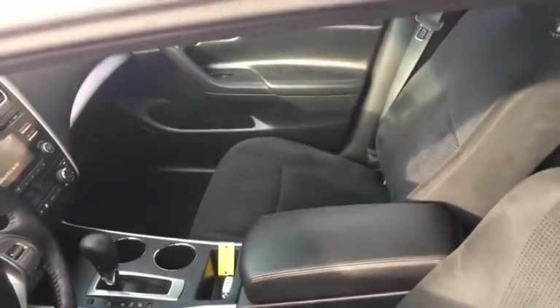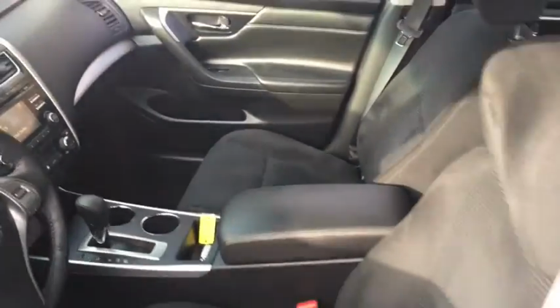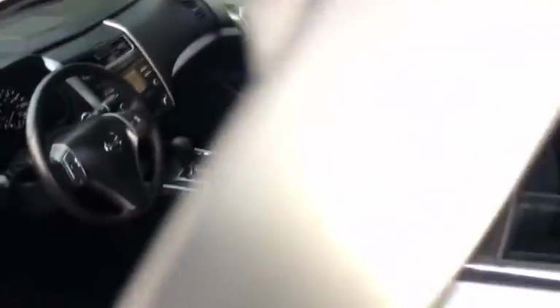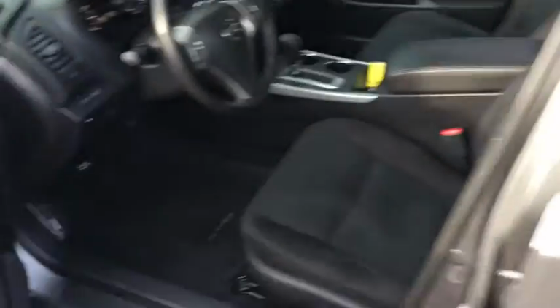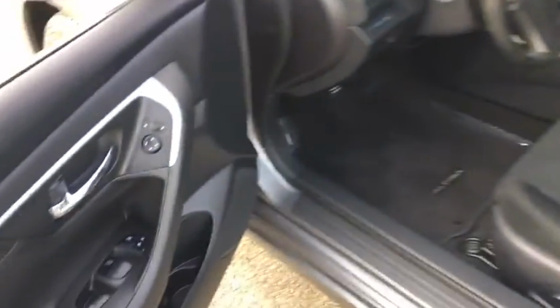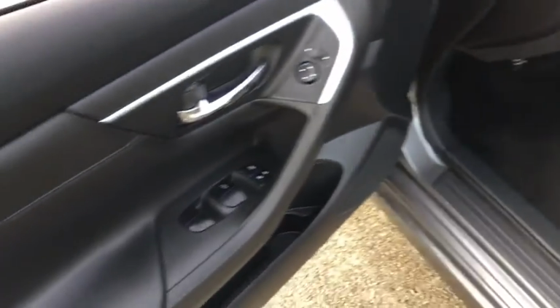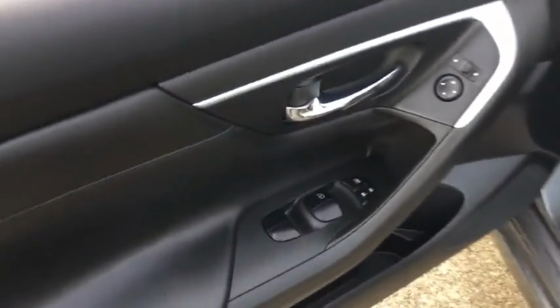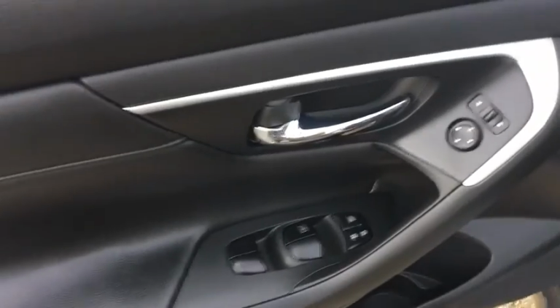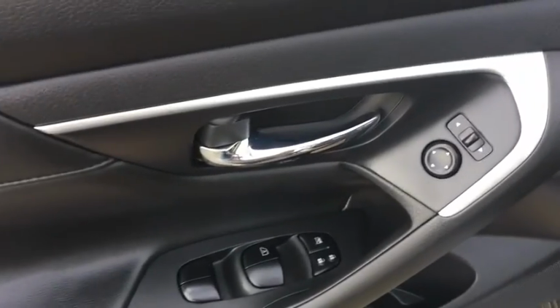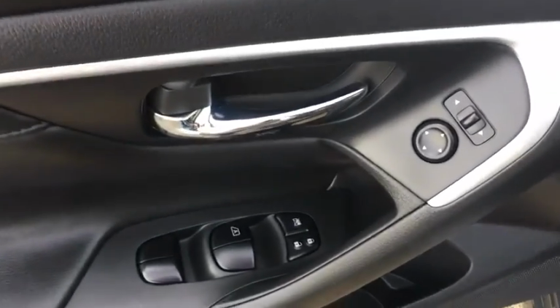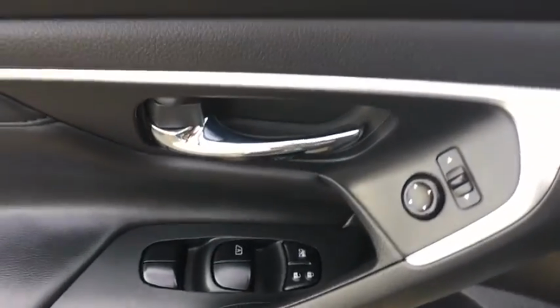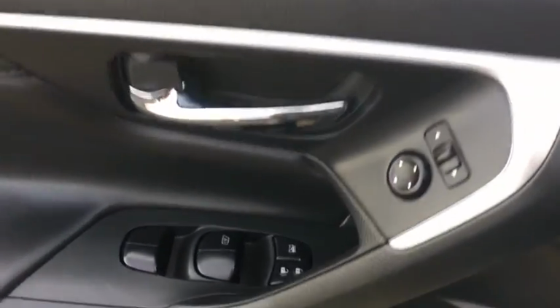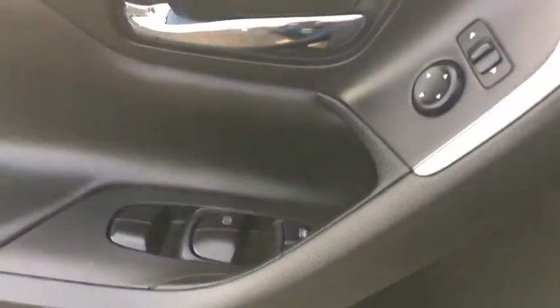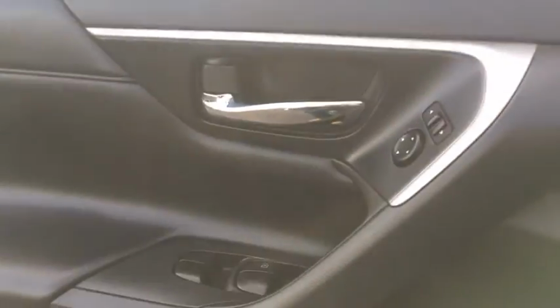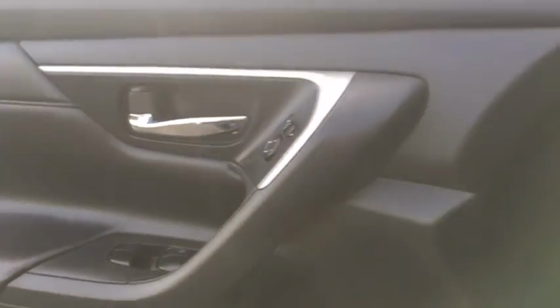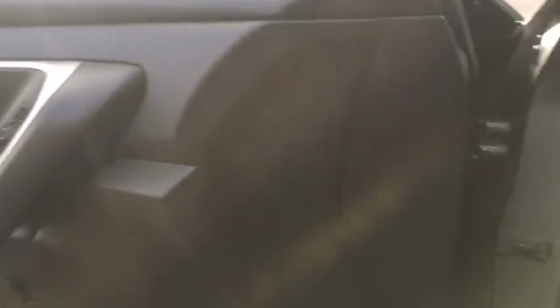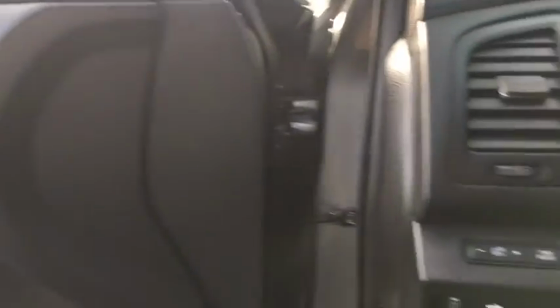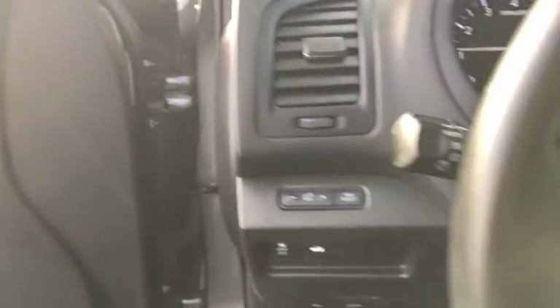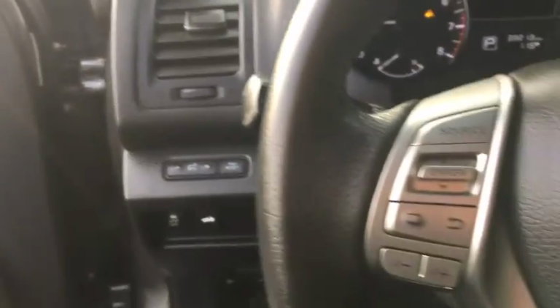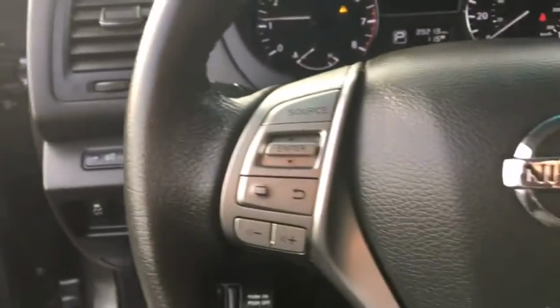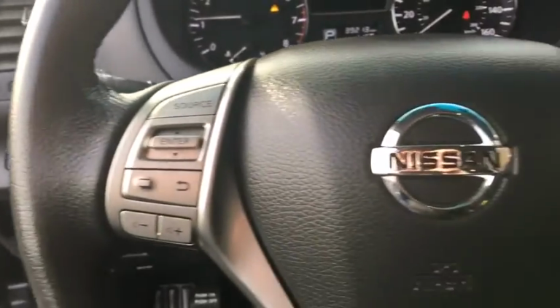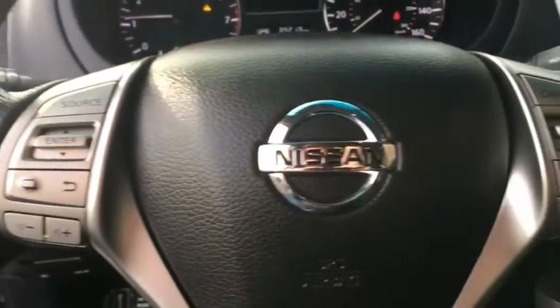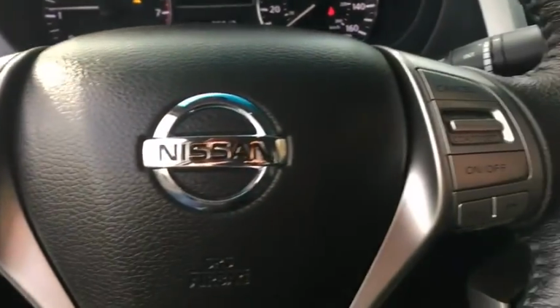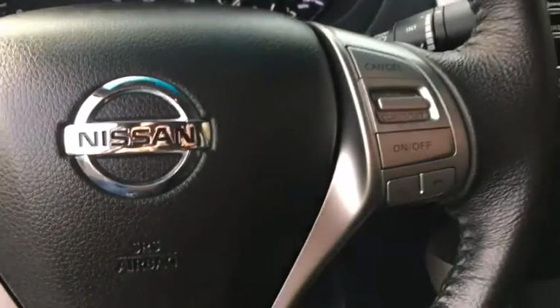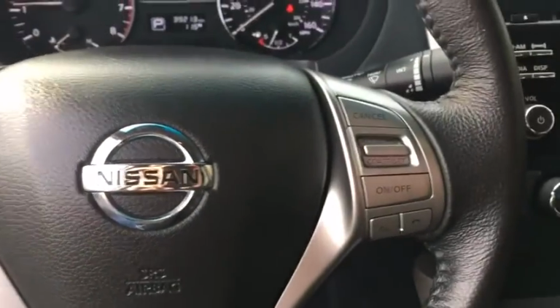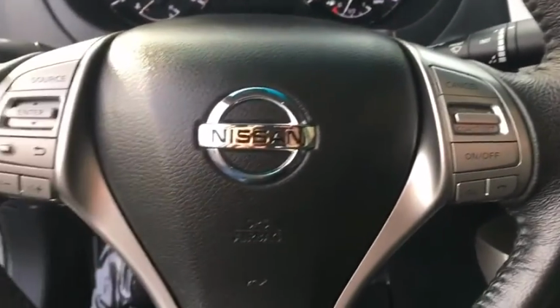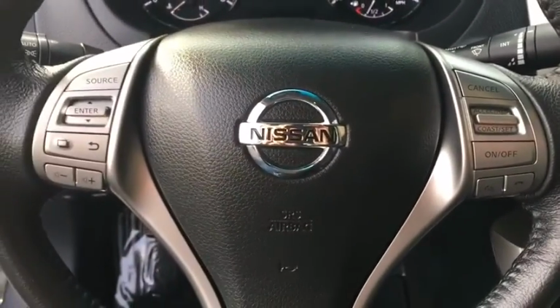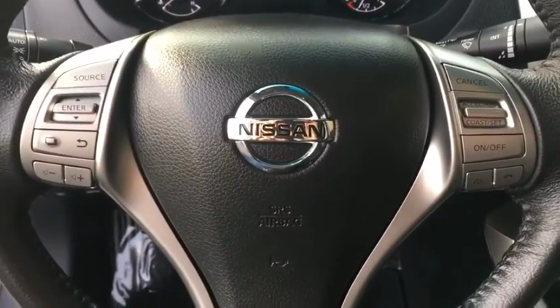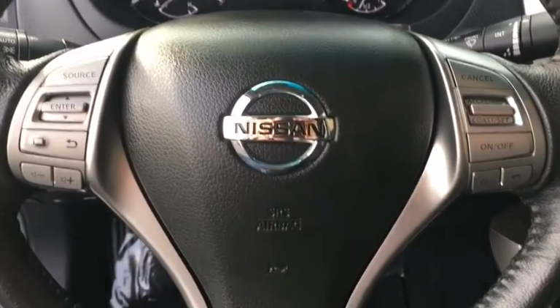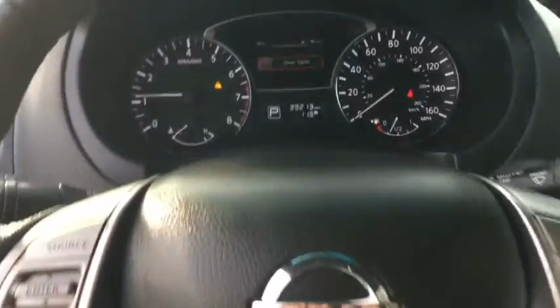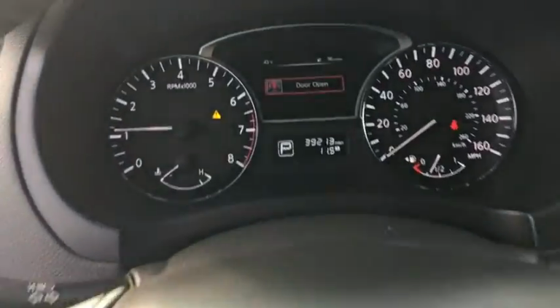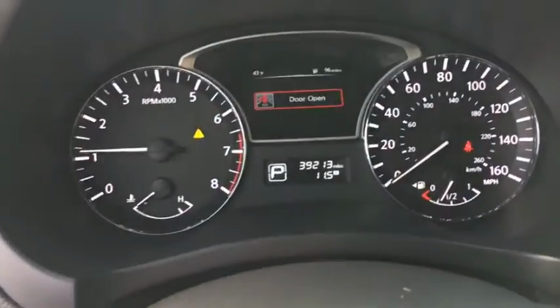Here are some of this vehicle's great options: backup camera, keyless entry, remote engine start, leather wrapped steering wheel, Bluetooth, driver lumbar, power steering, adjustable steering wheel, four wheel disc brakes, cruise control, ABS four wheel.